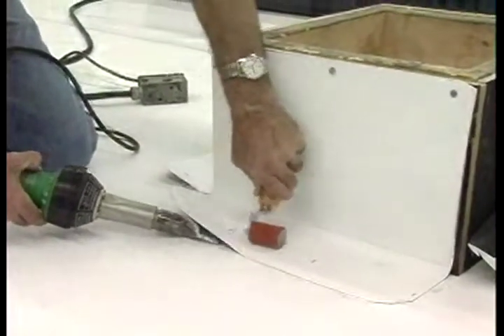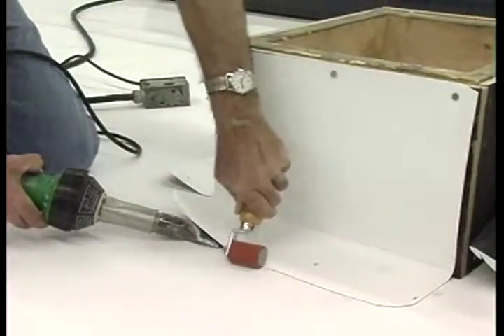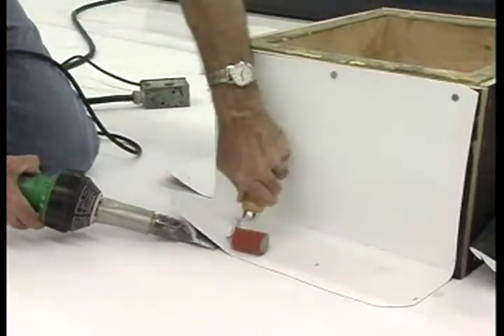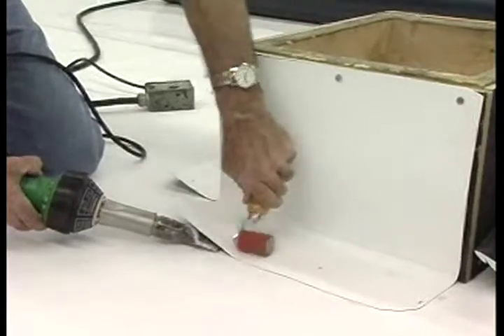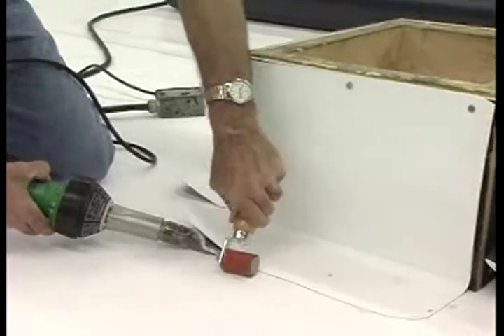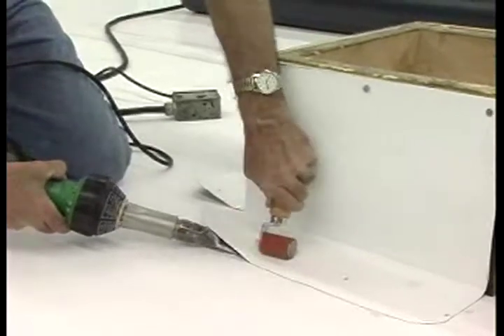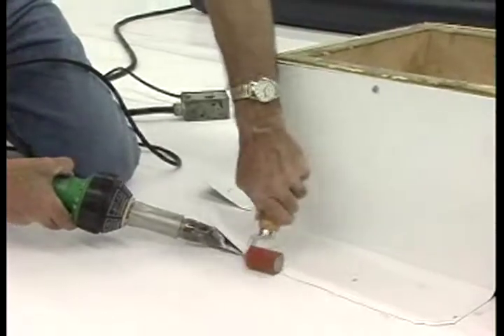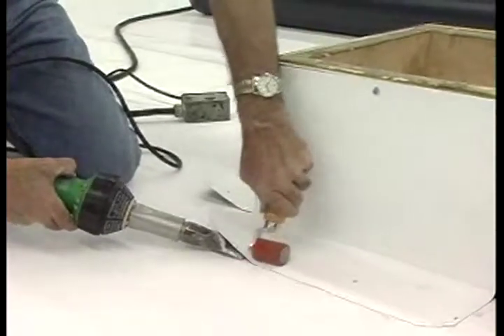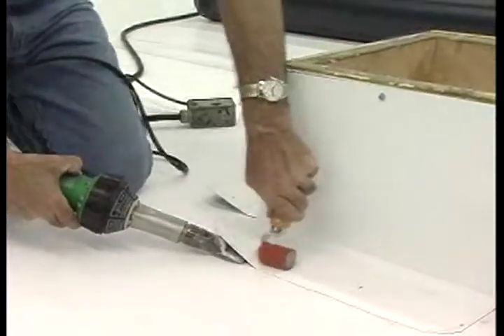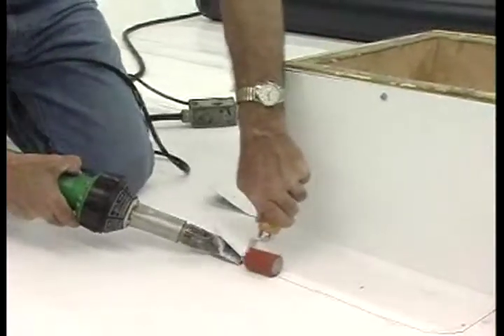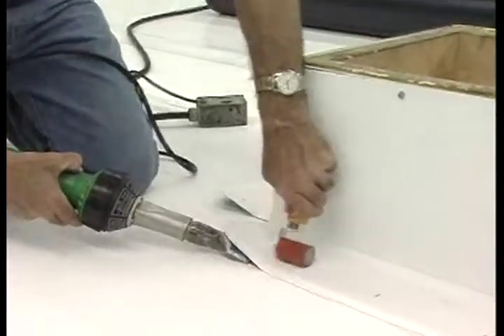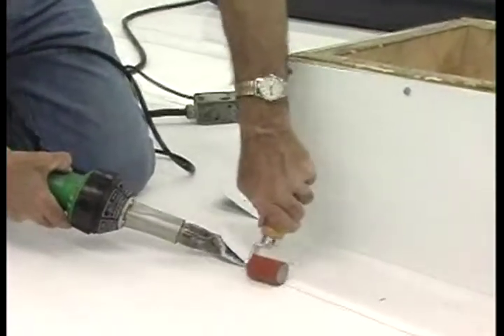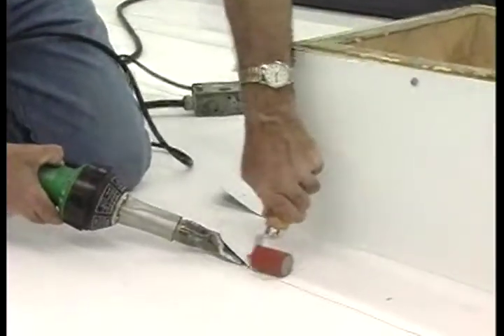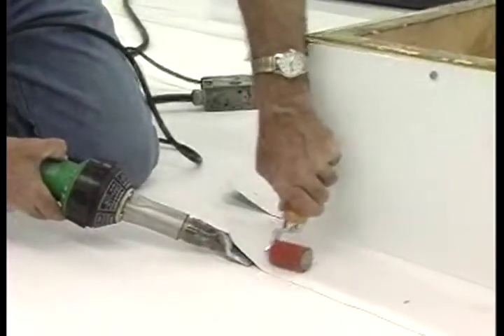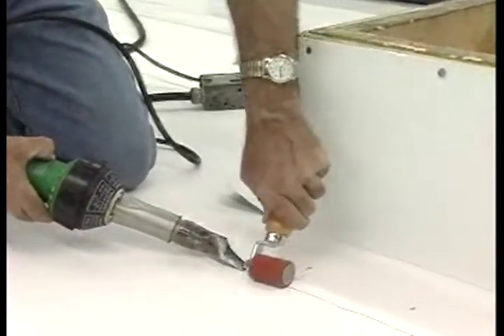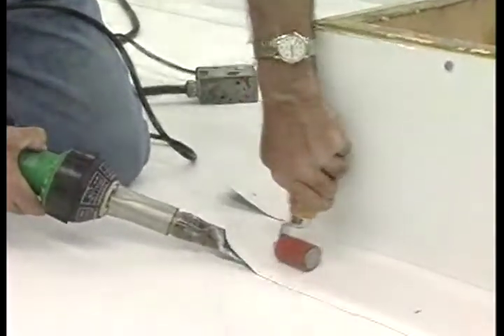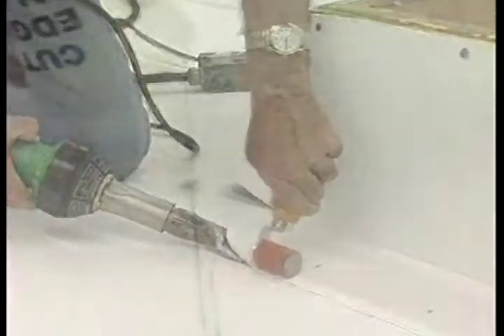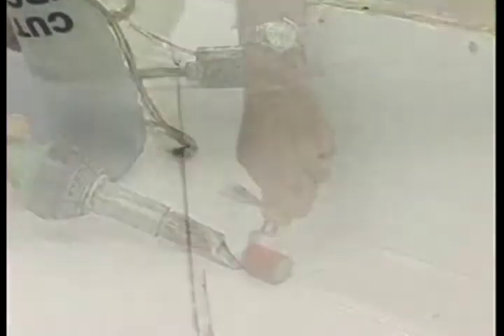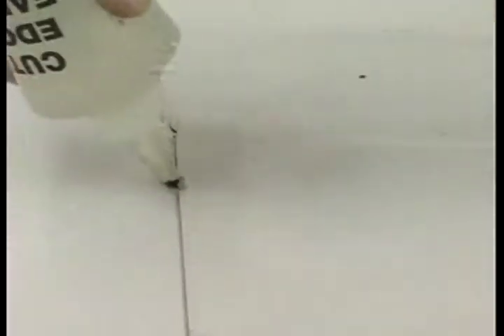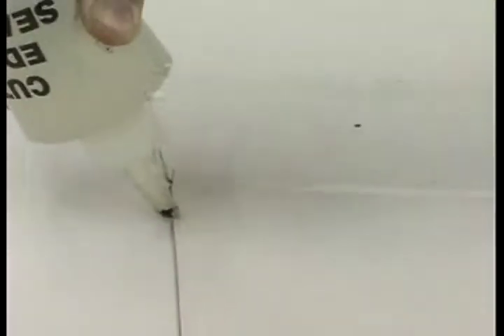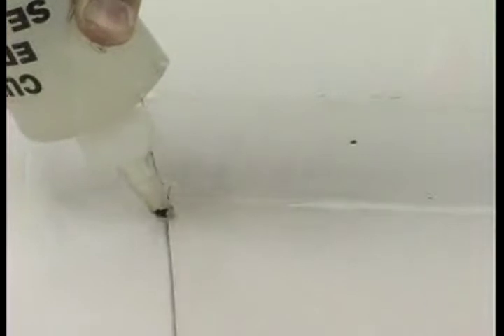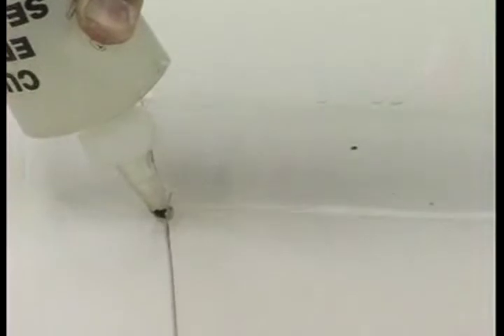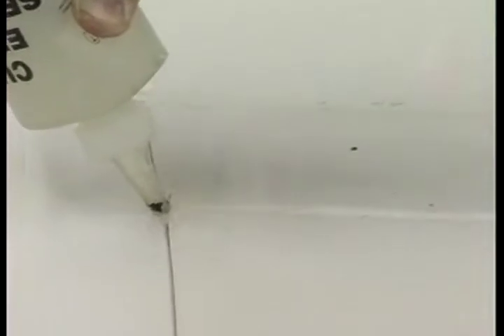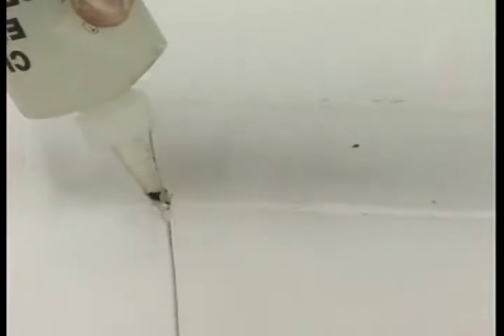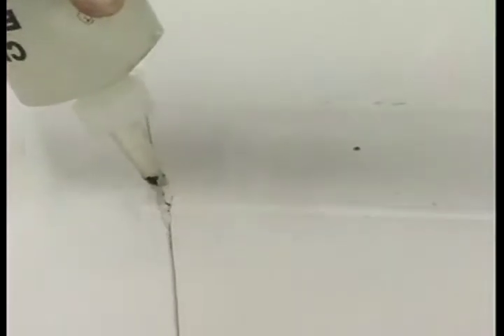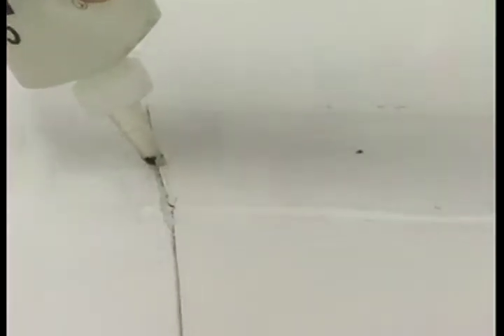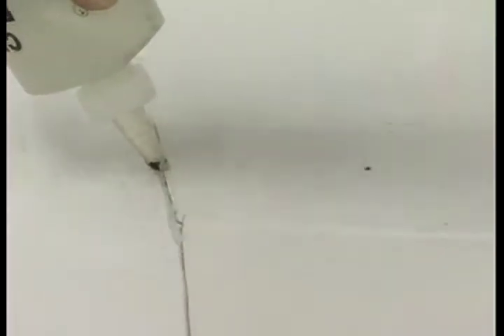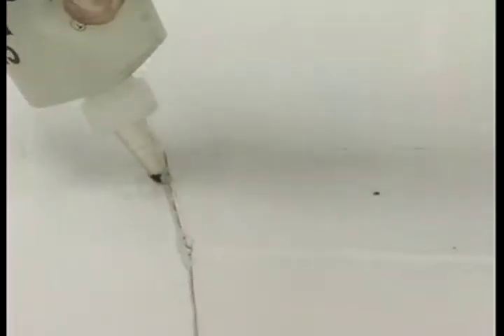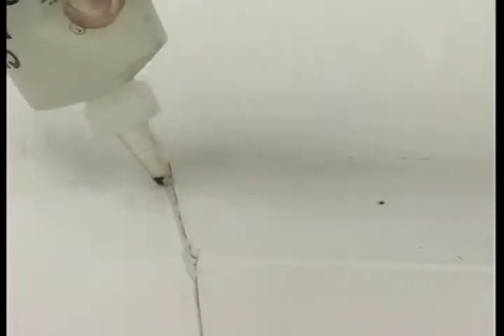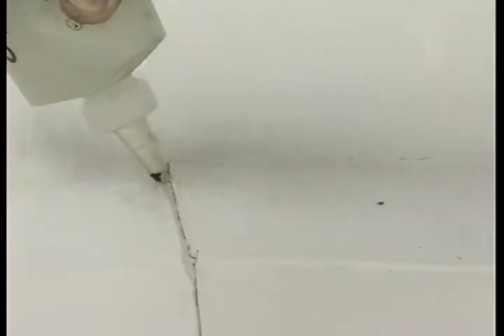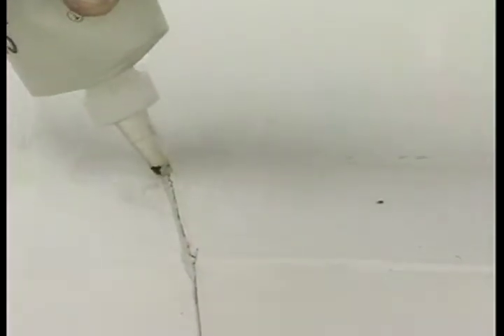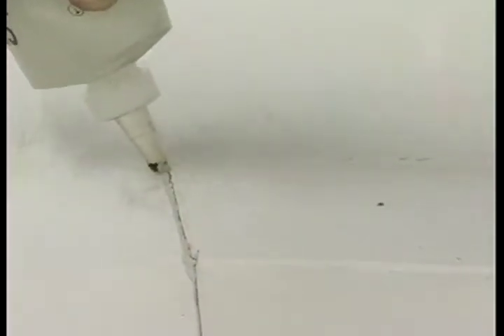Step 5. Complete the corners following the WBPC-15 details. Step 6. Apply a bead of TPO cut edge sealant to all exposed scrim edges.